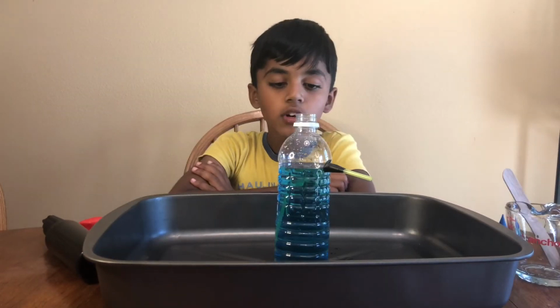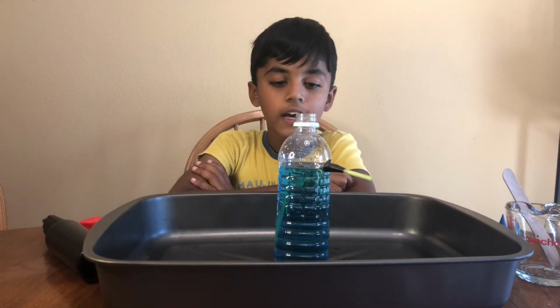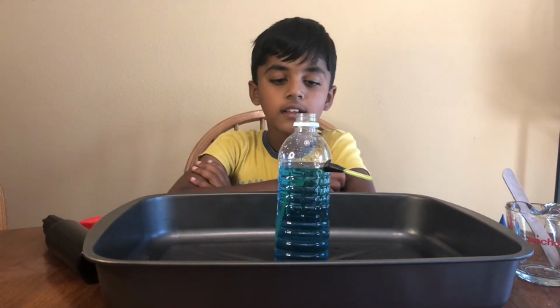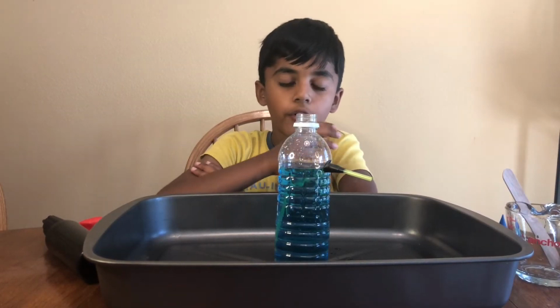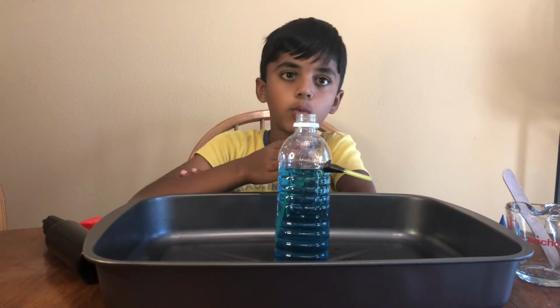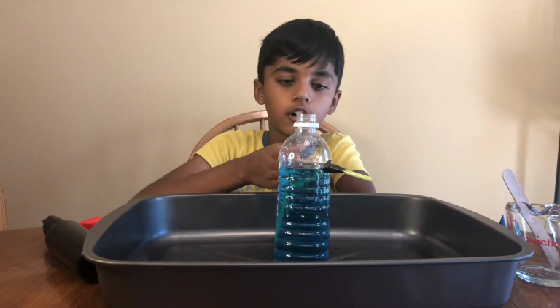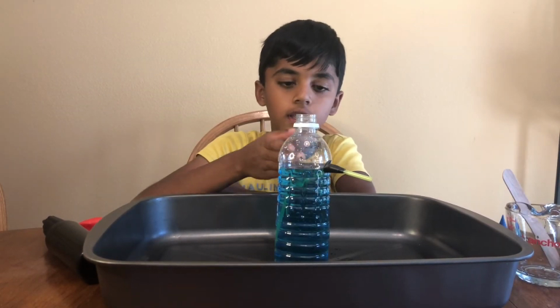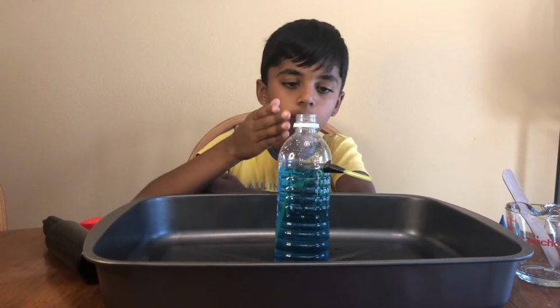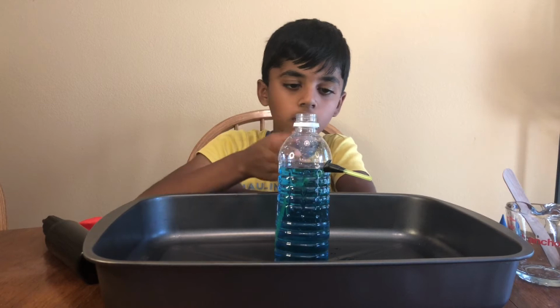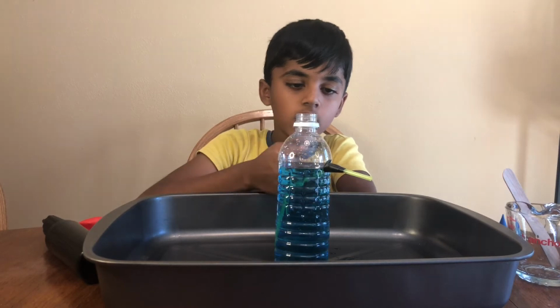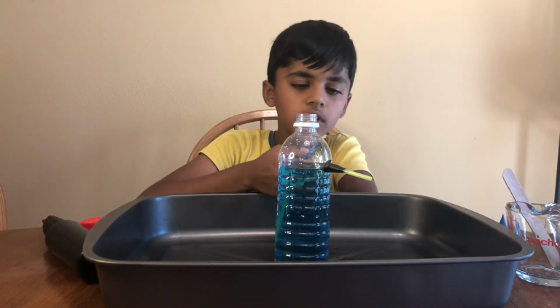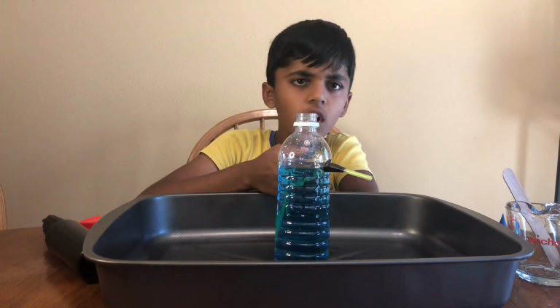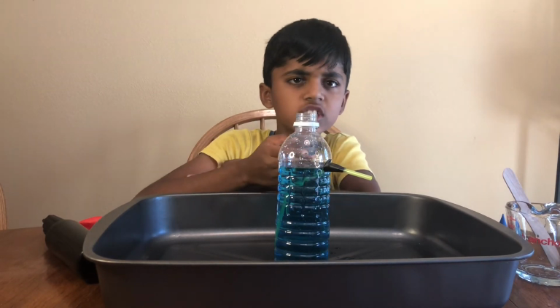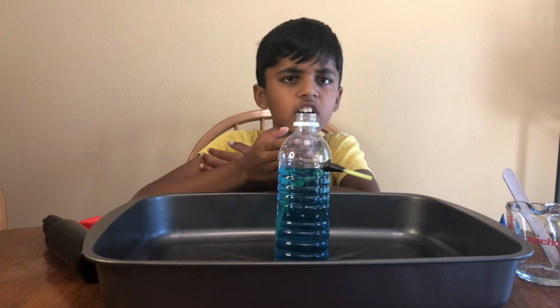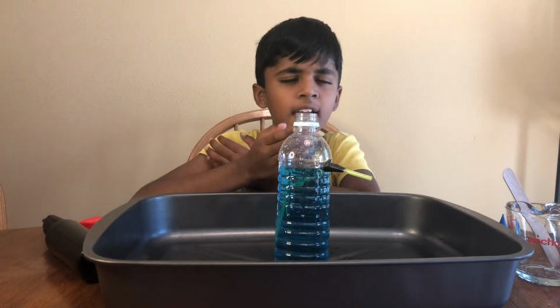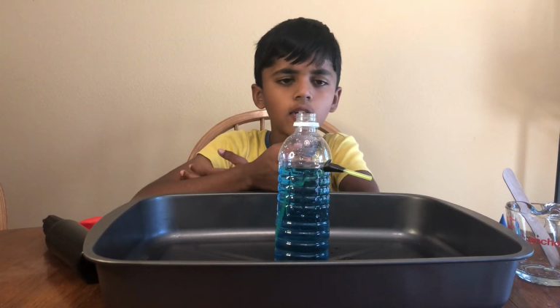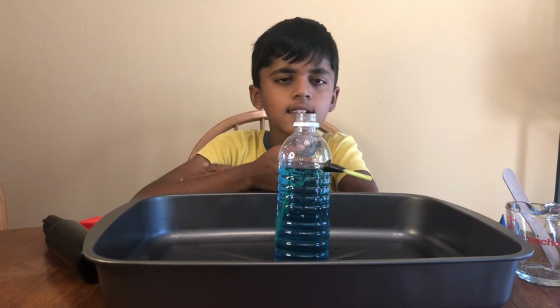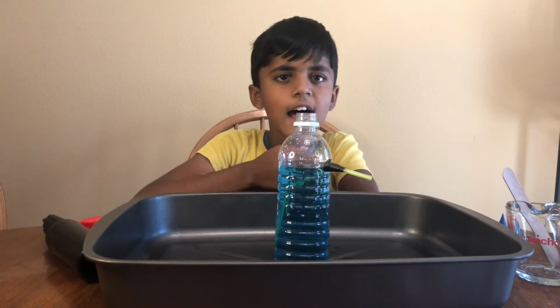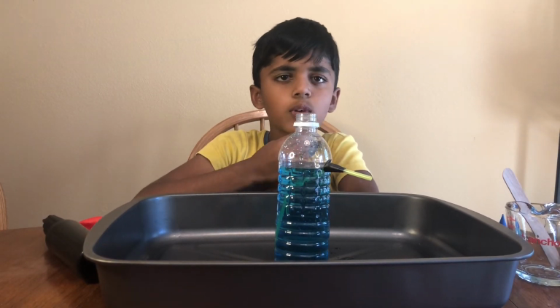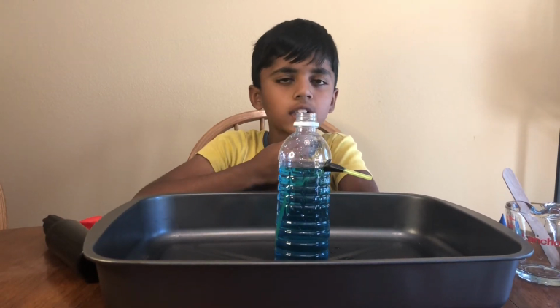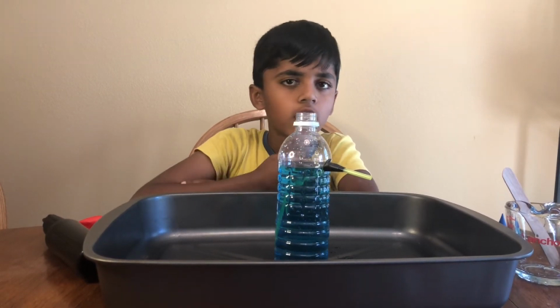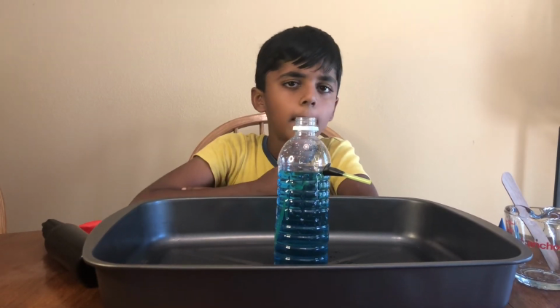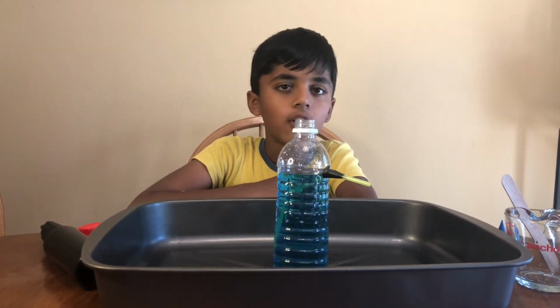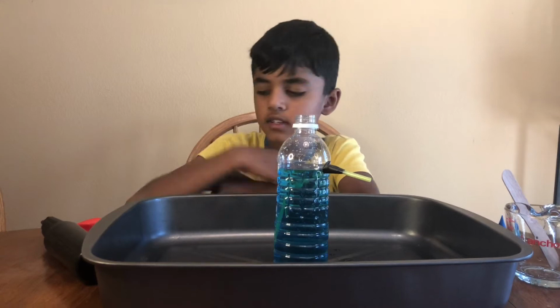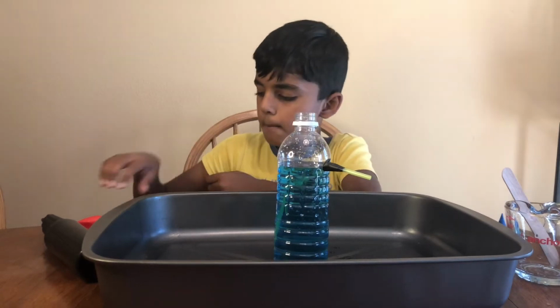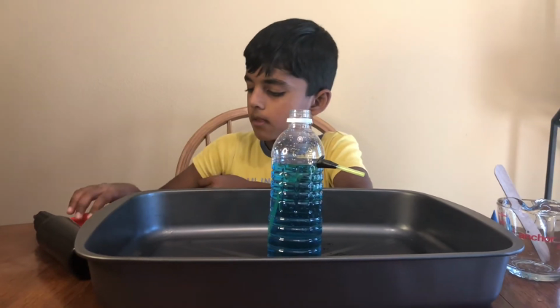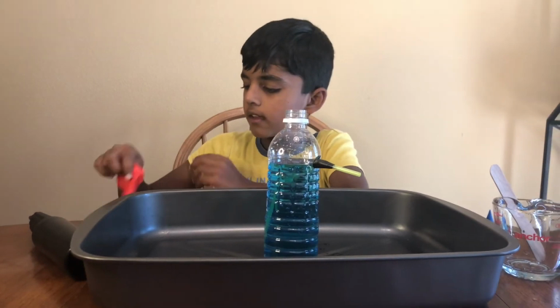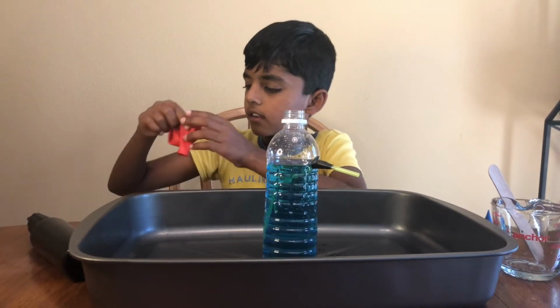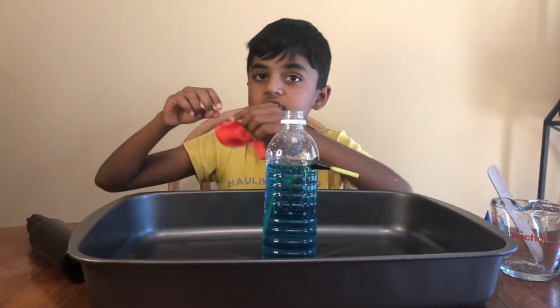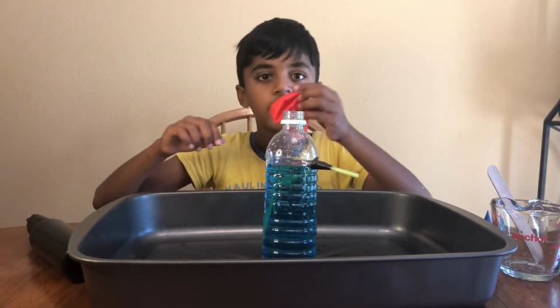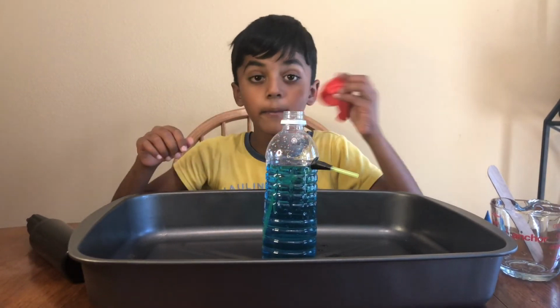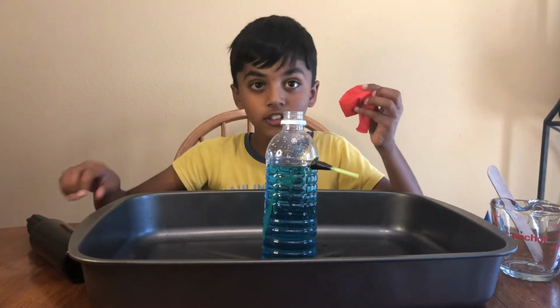Now let's pour the water inside. We're done pouring the water in the bottle, but the water is not coming out. How do we make the water come out? Let's inflate the balloon!